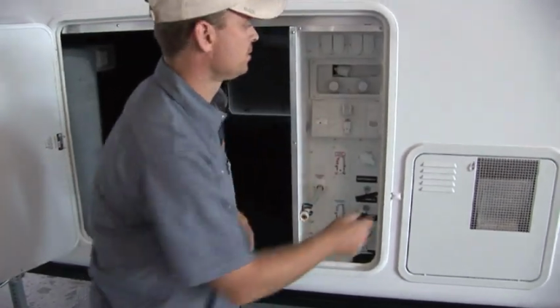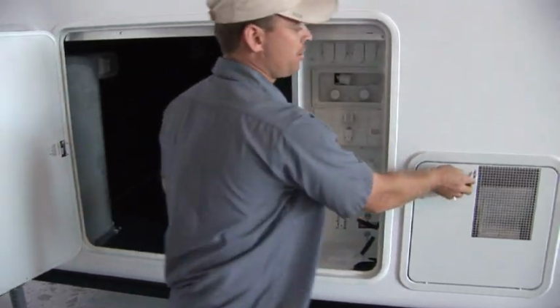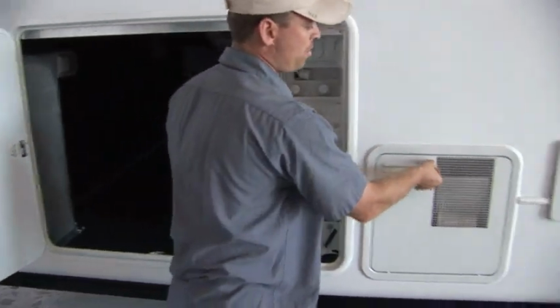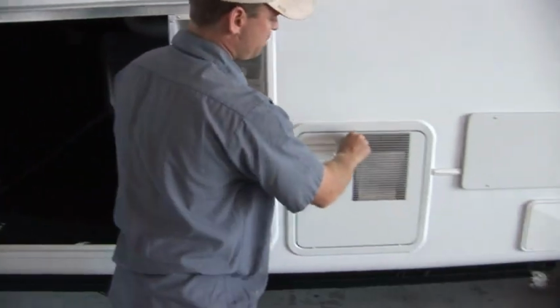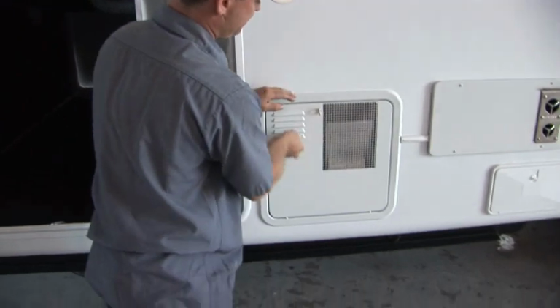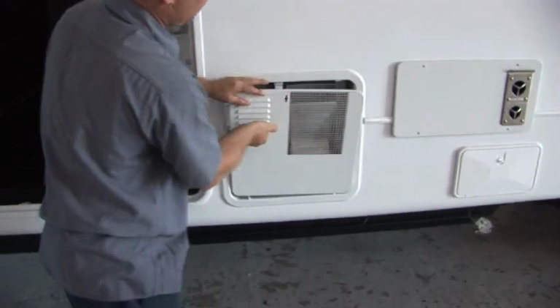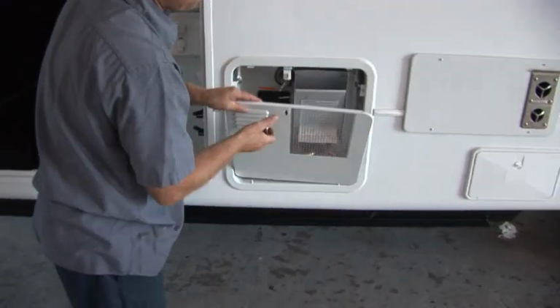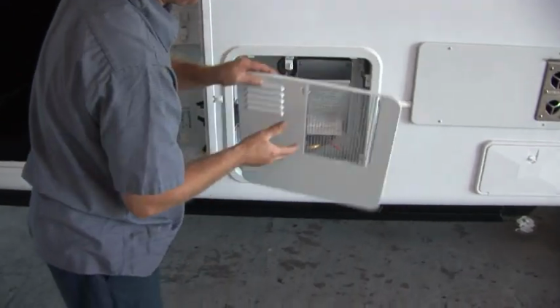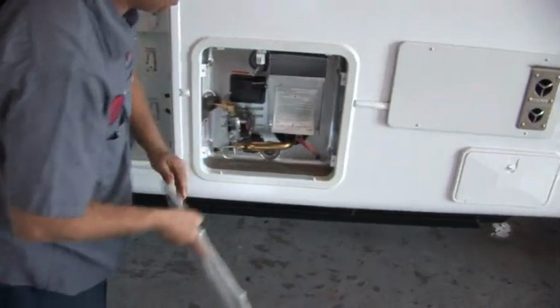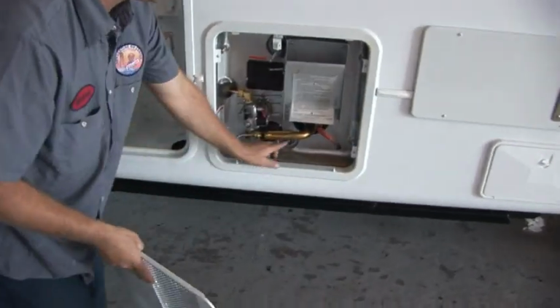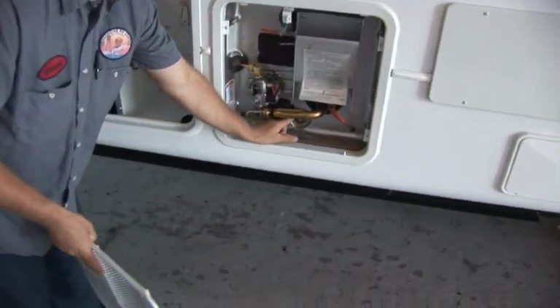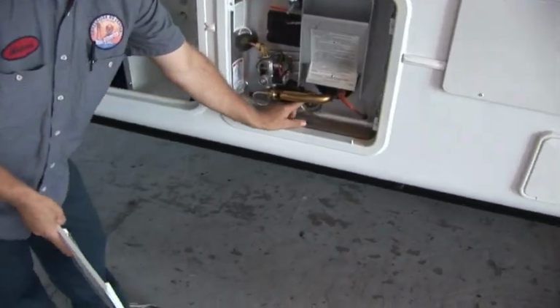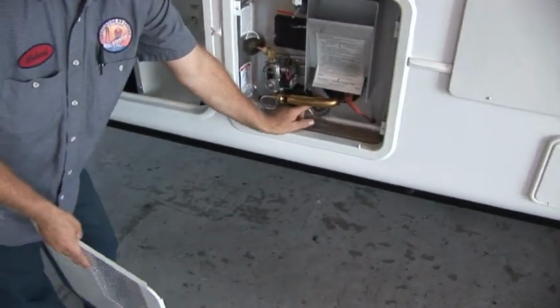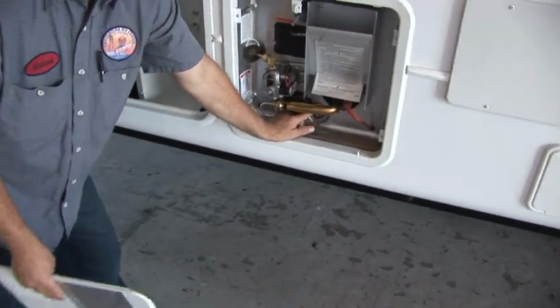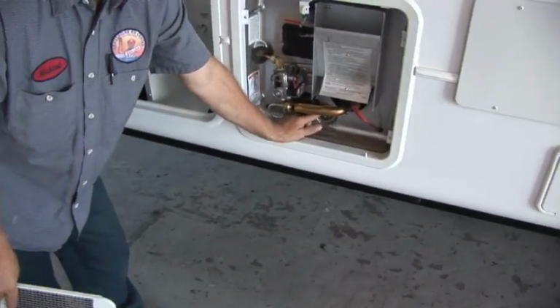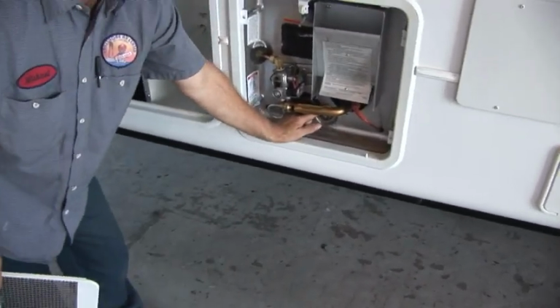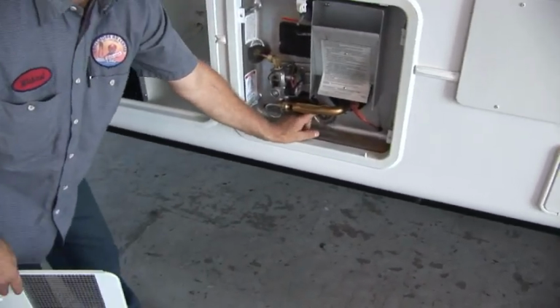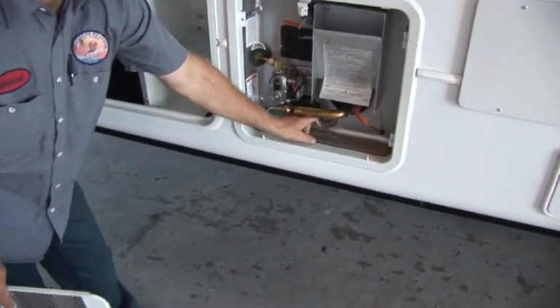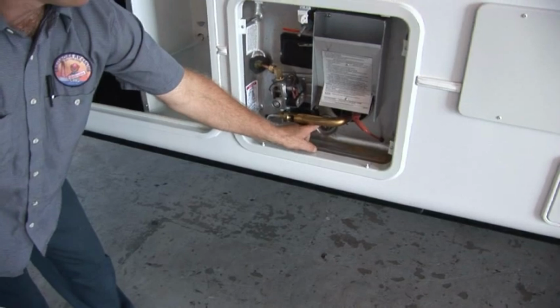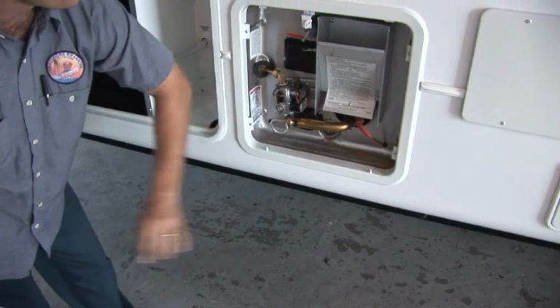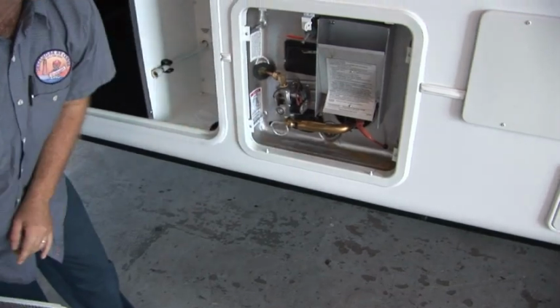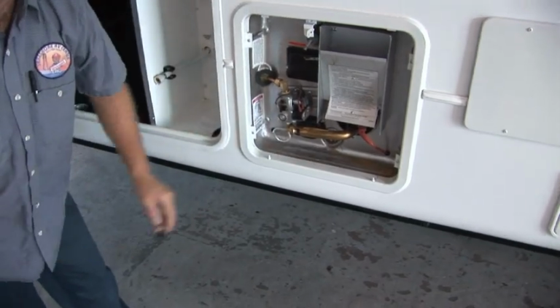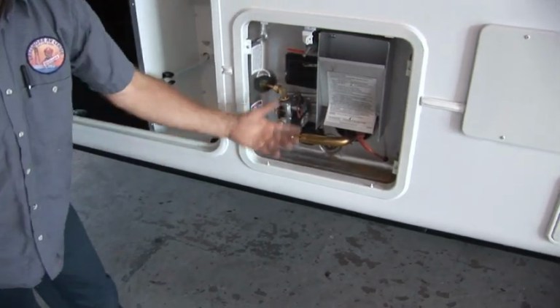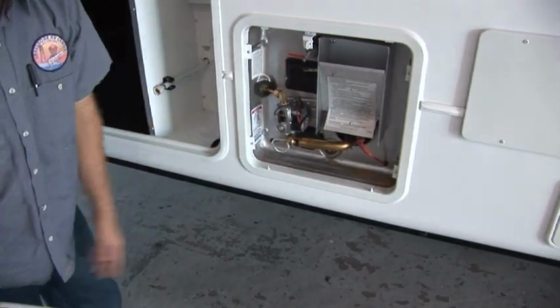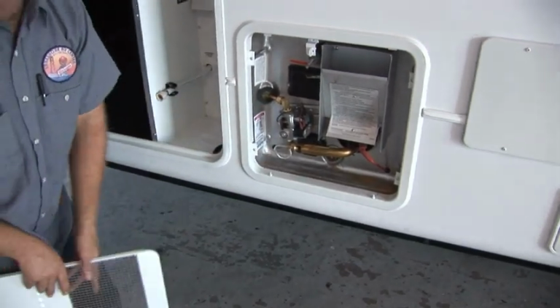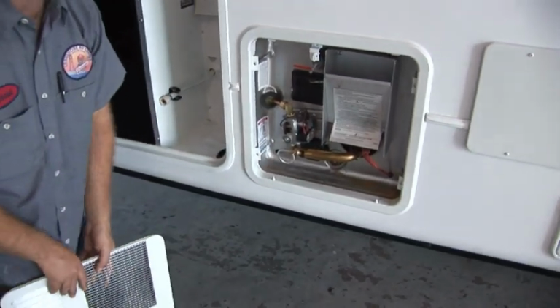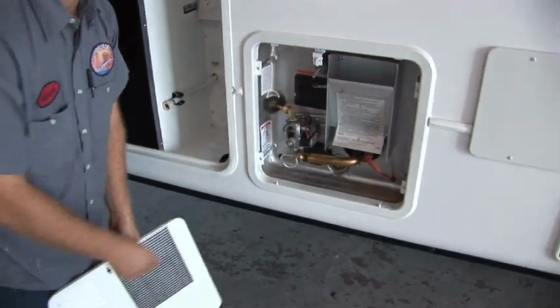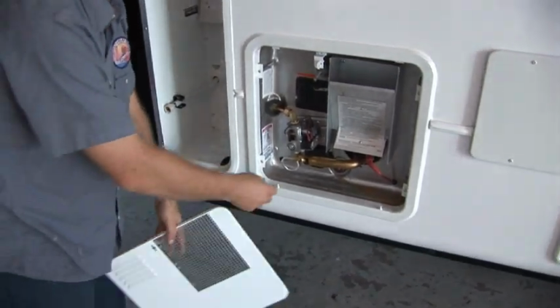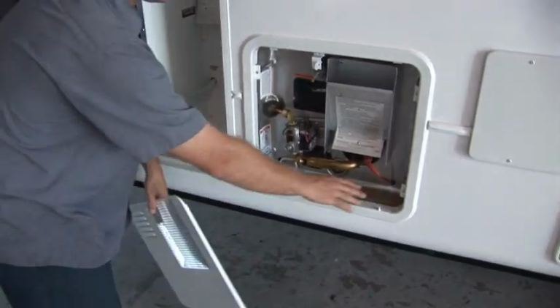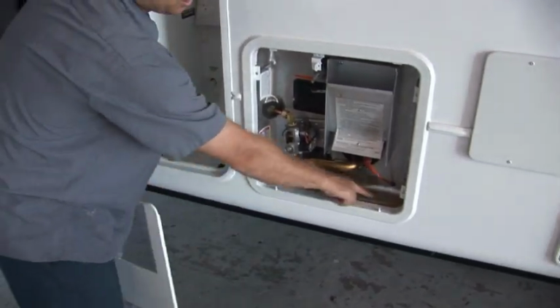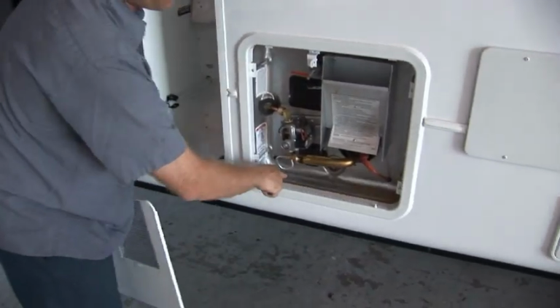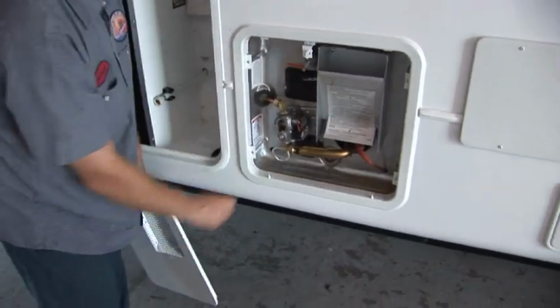To drain your hot water heater, all you do is take this anode rod out — it also doubles as your drain plug. Remove that and the water will simply drain out. When it's done, you just lay your rod there.